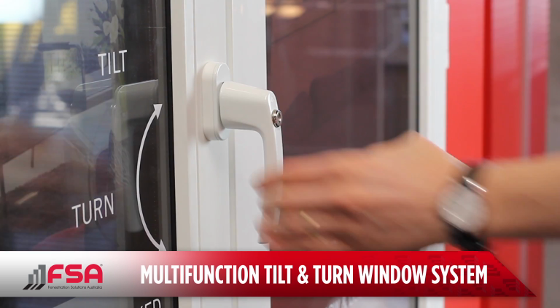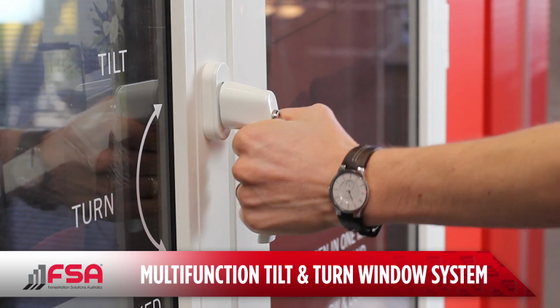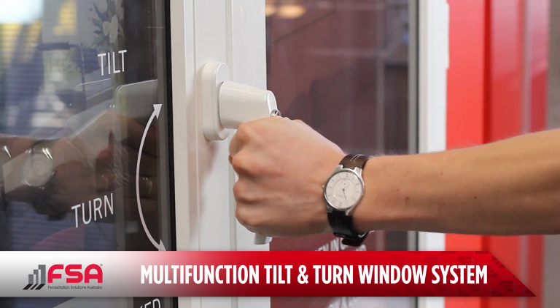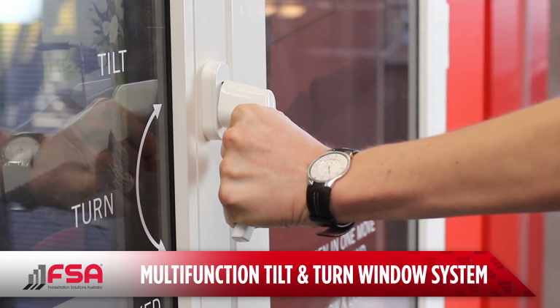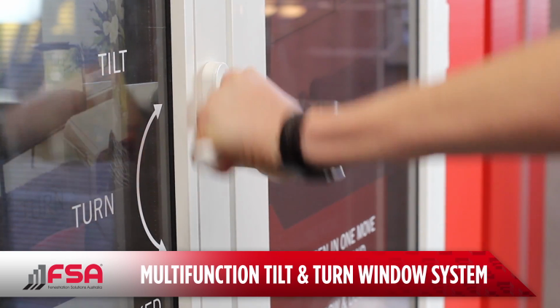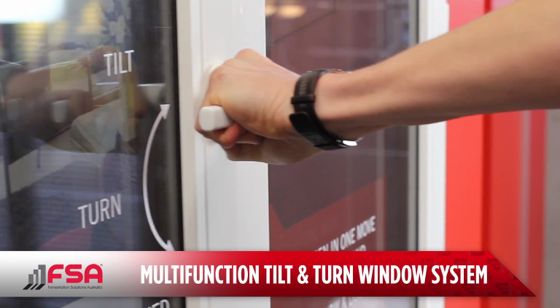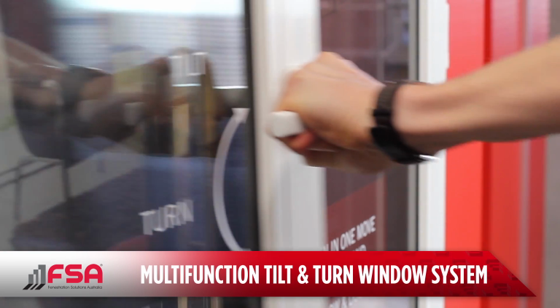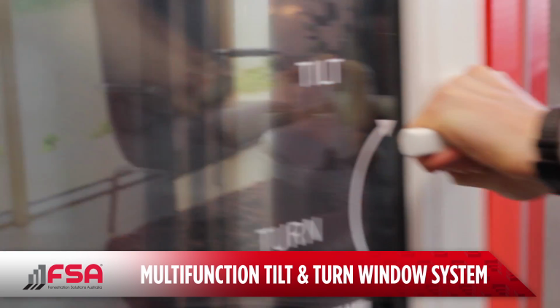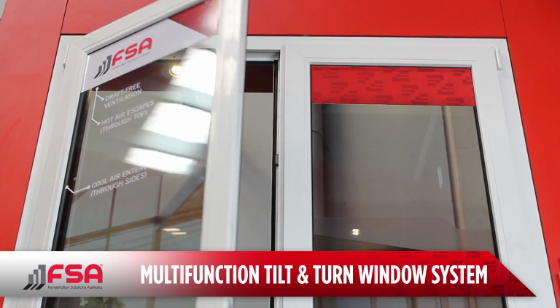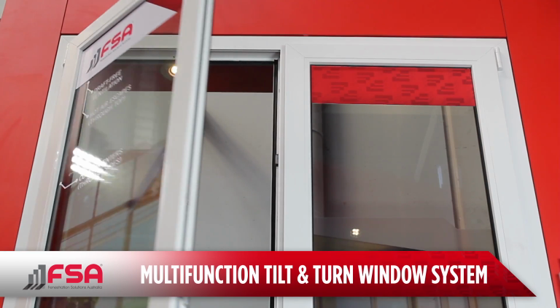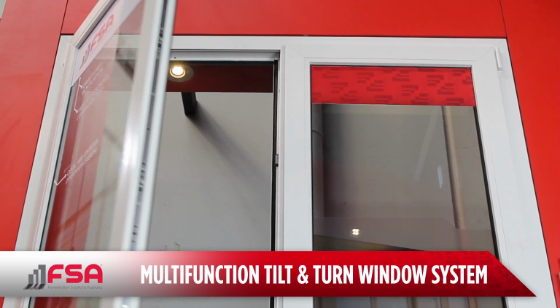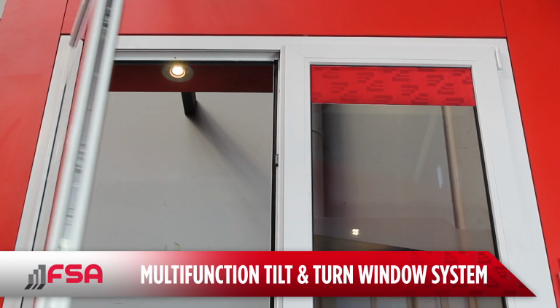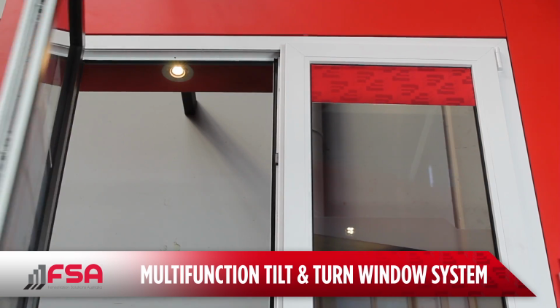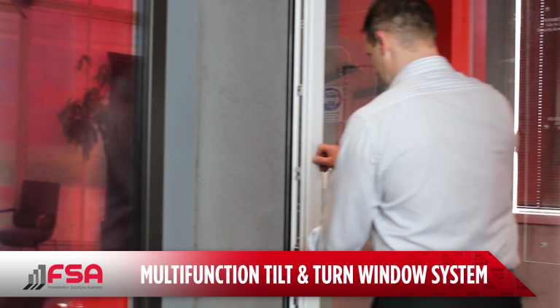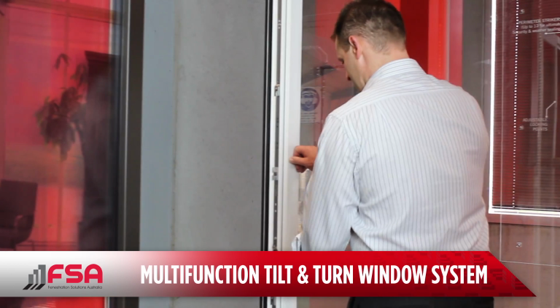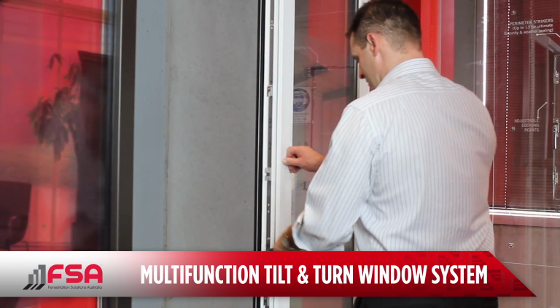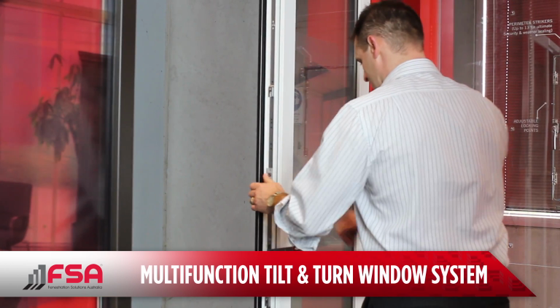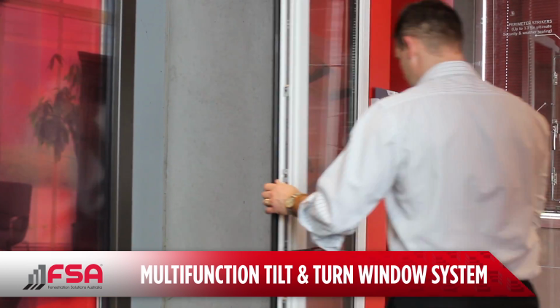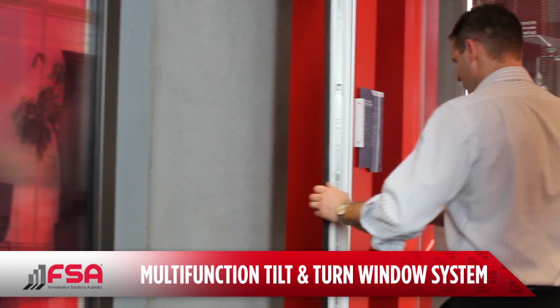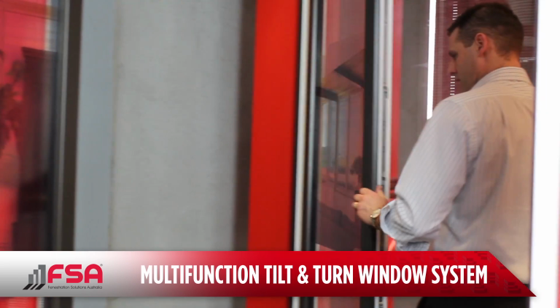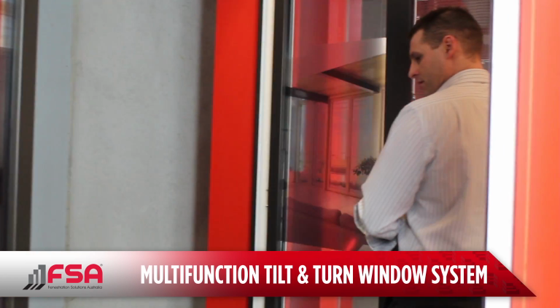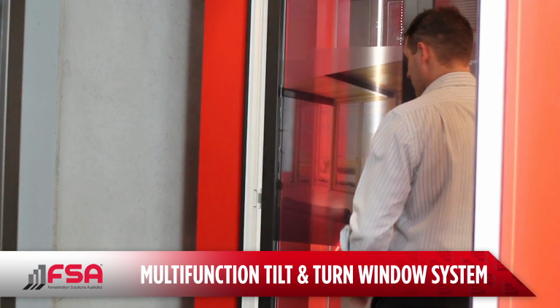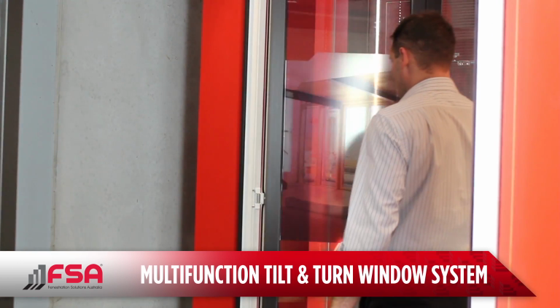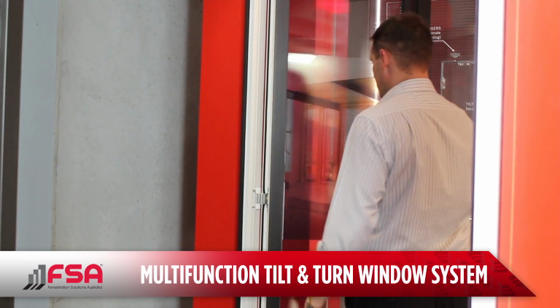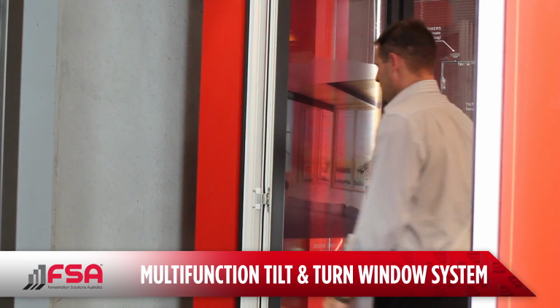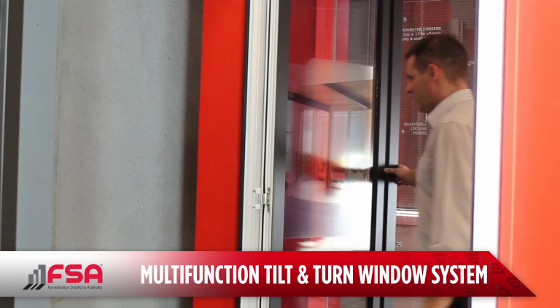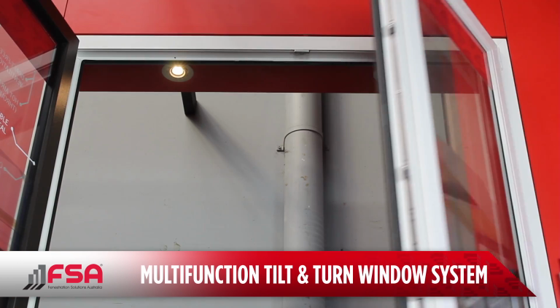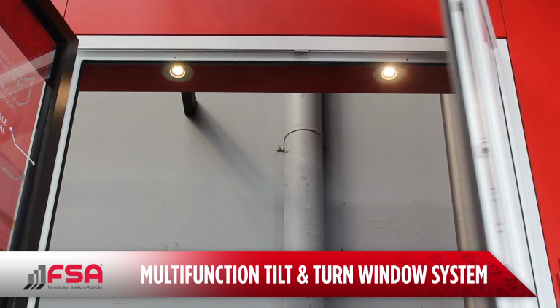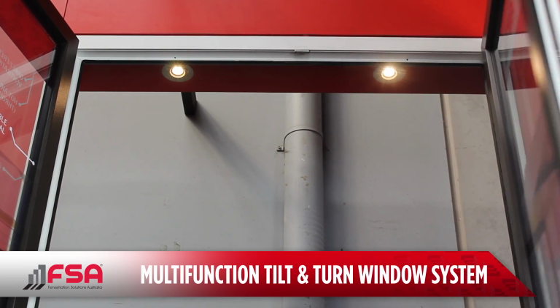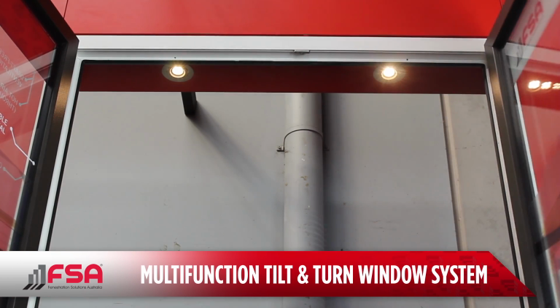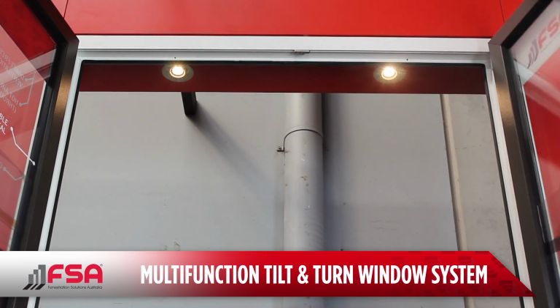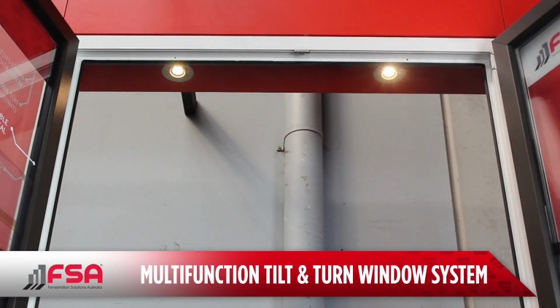The turn position allows the window to fully open, giving you access to the outside from within your home, allowing maximum cross-ventilation, easy cleaning or an emergency exit.